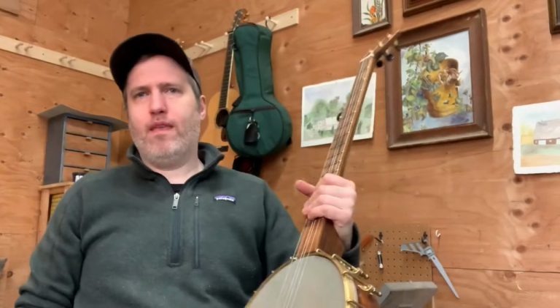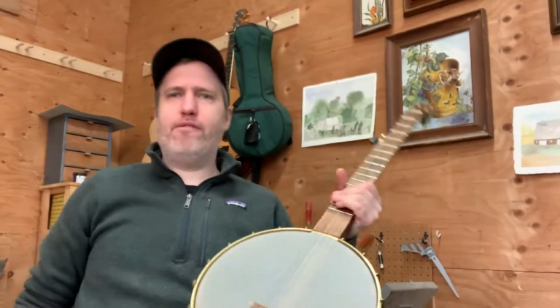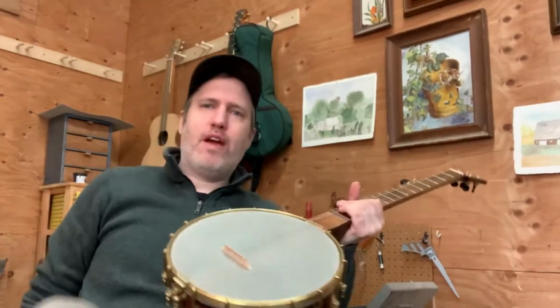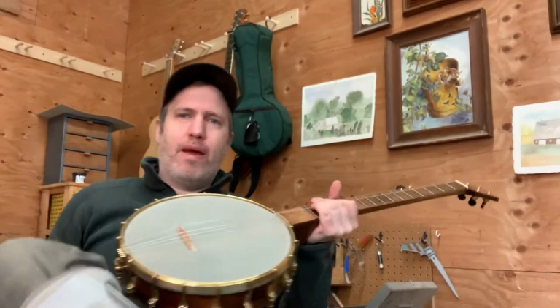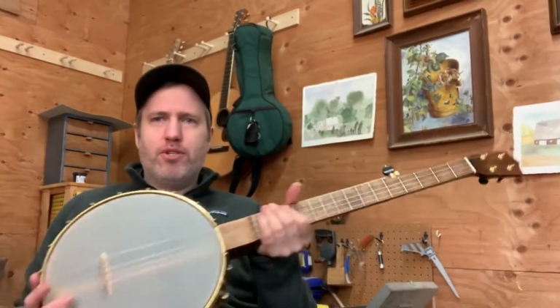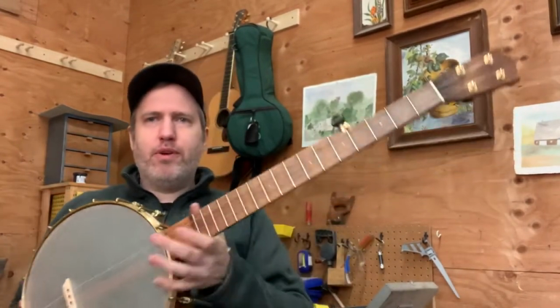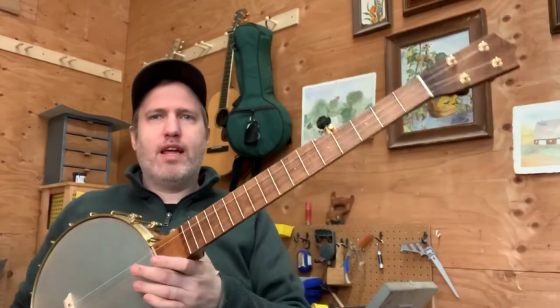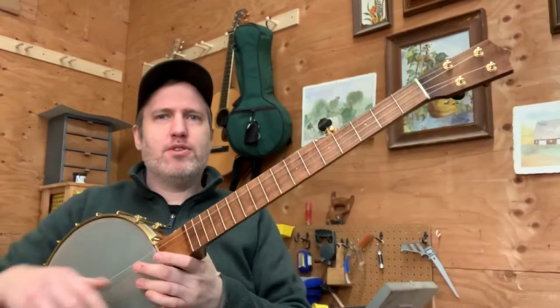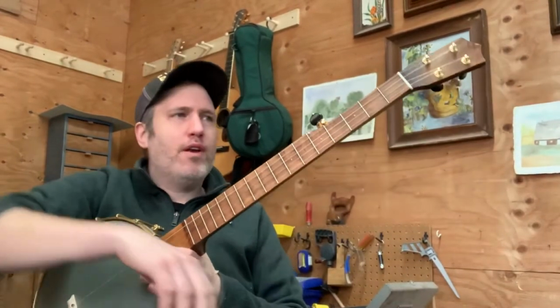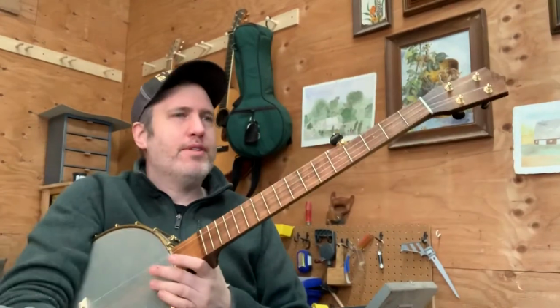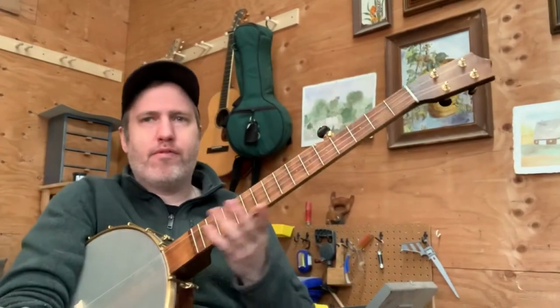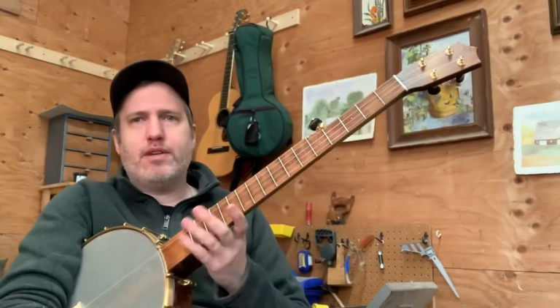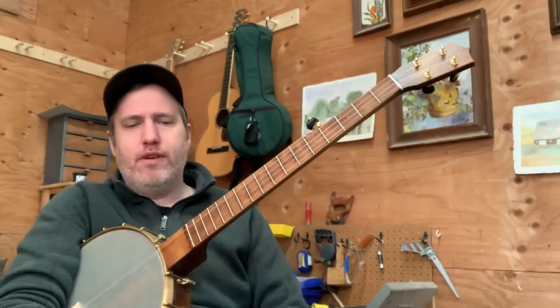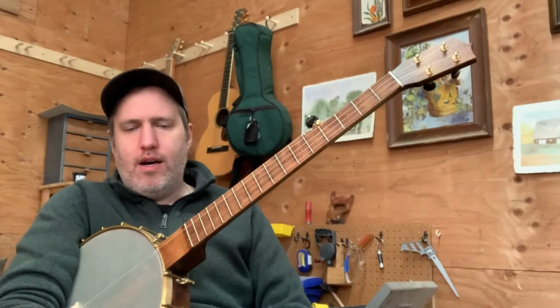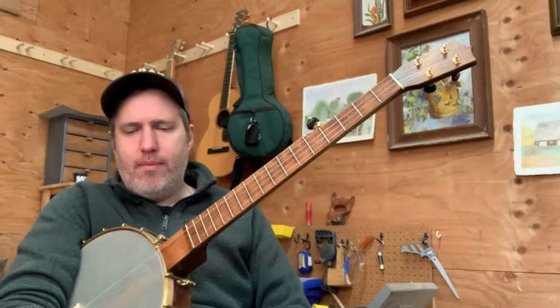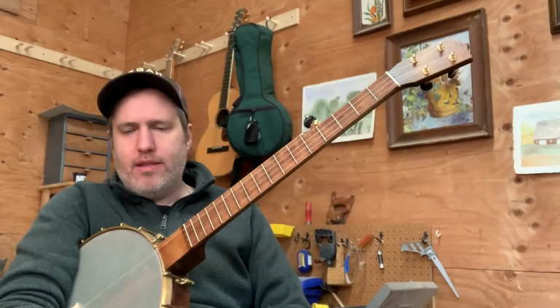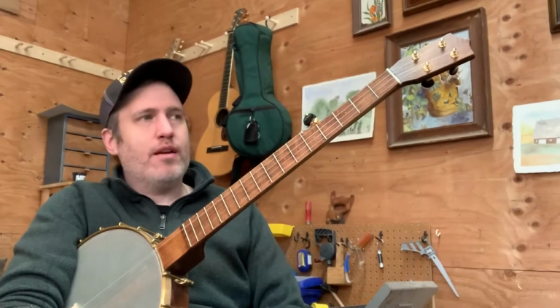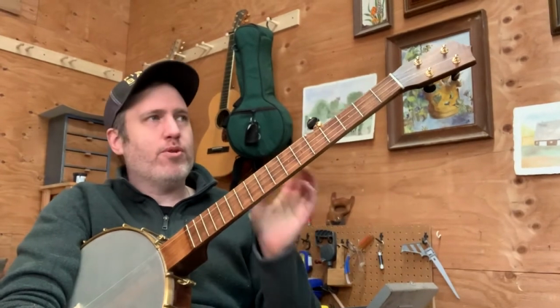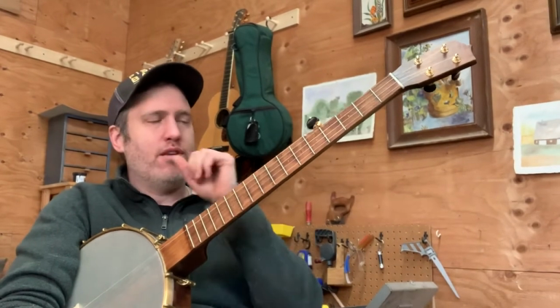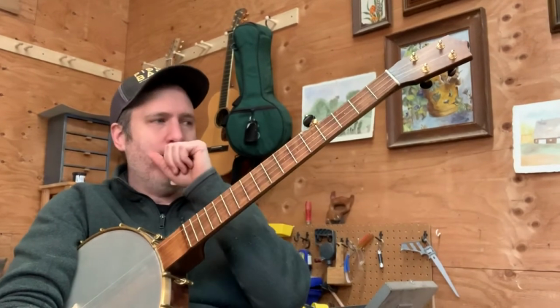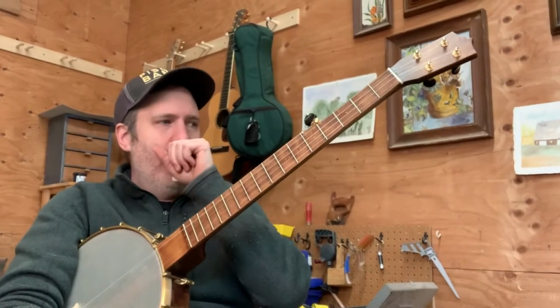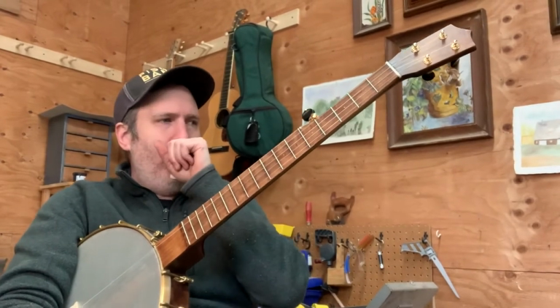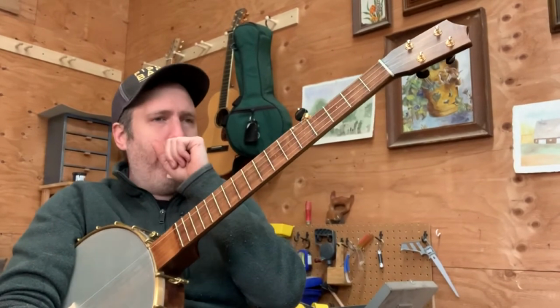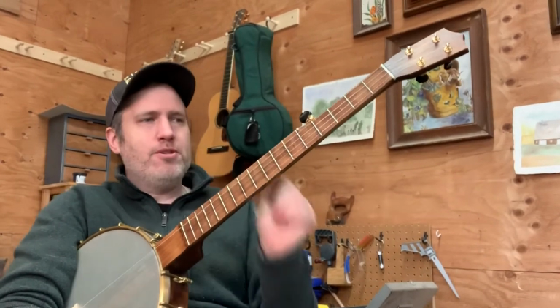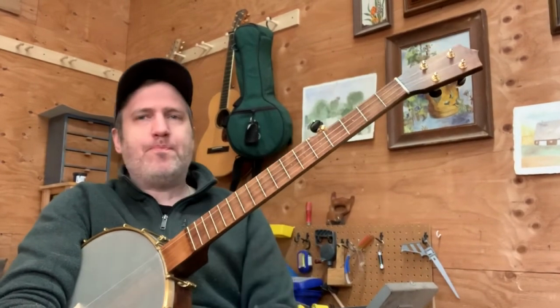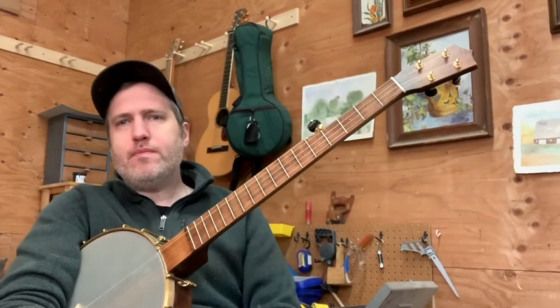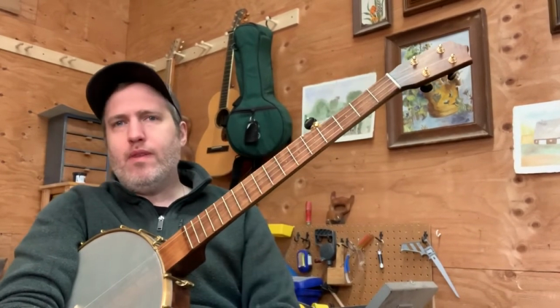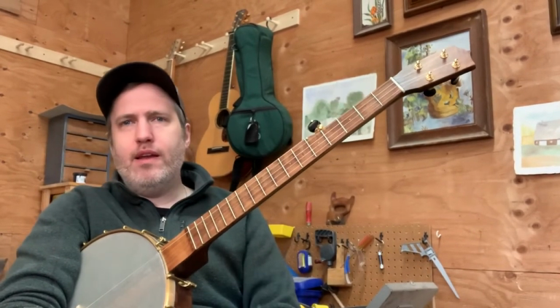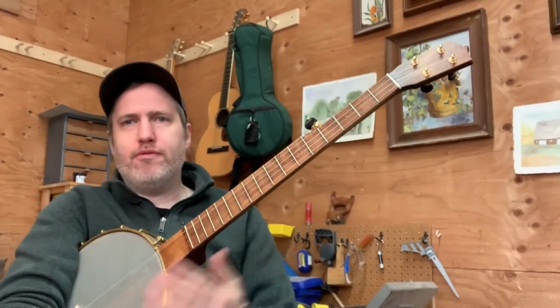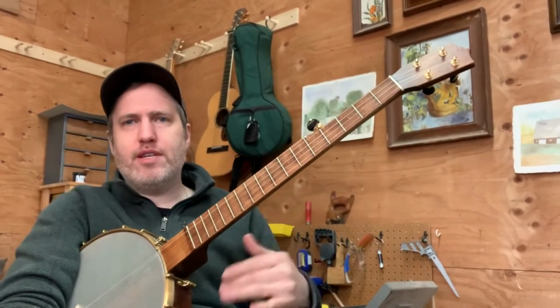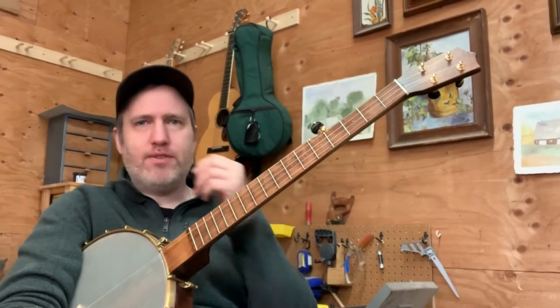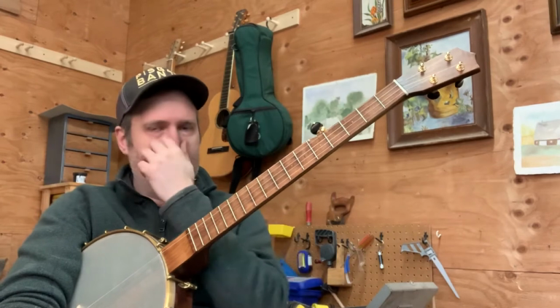Hey folks, I've got a new banjo to show you here today. This is one I put together for myself. It's number 463 and it's a full-size five-string banjo.